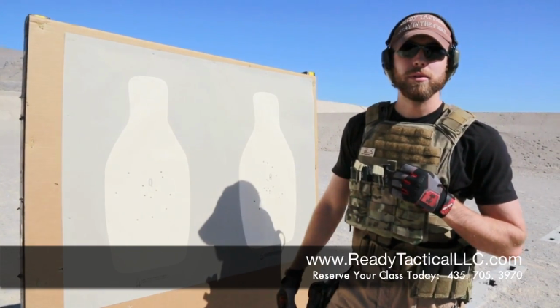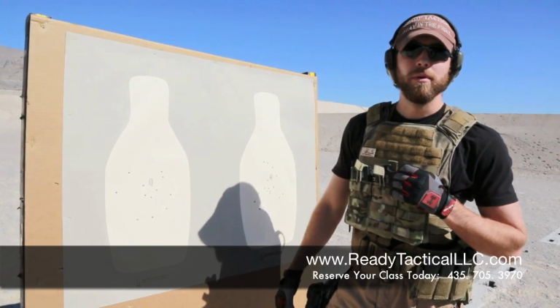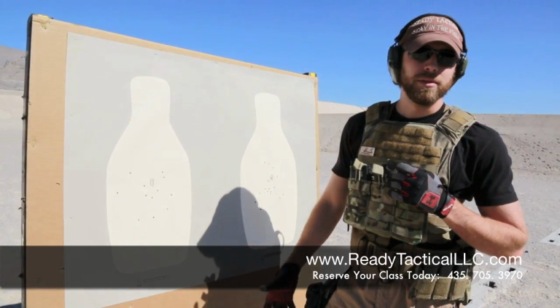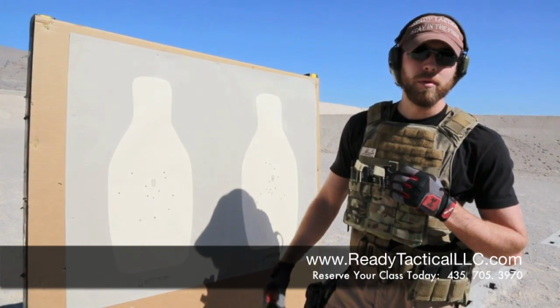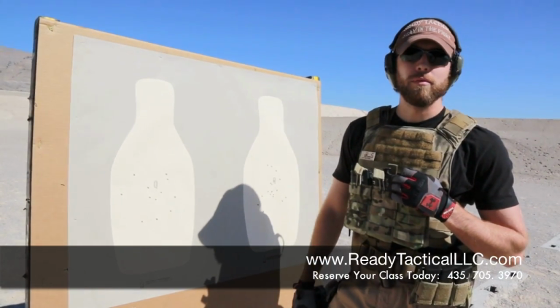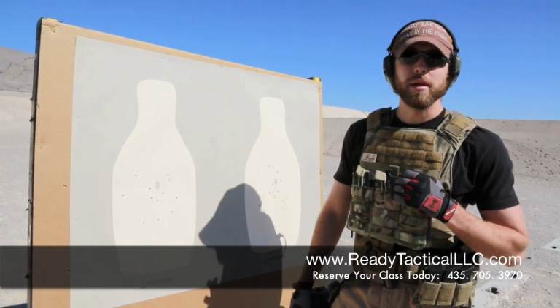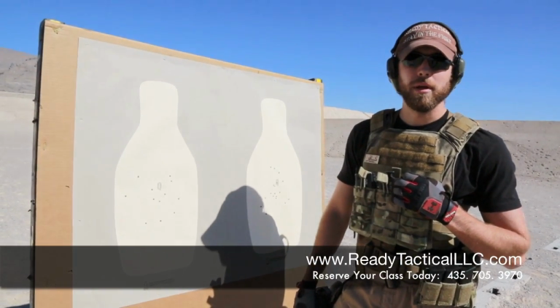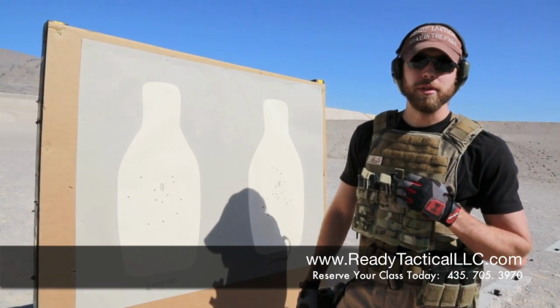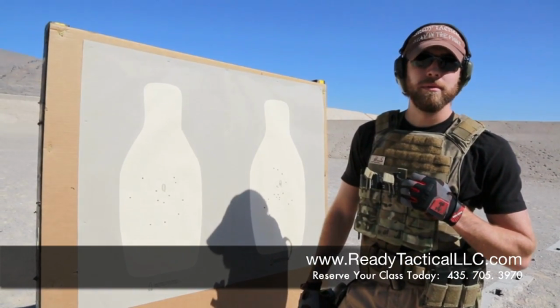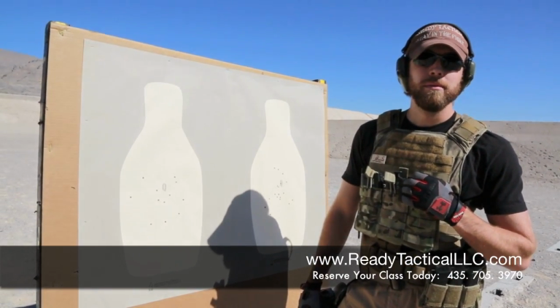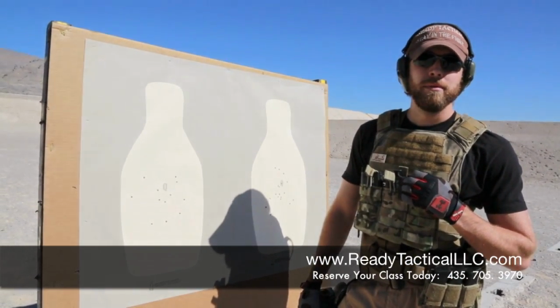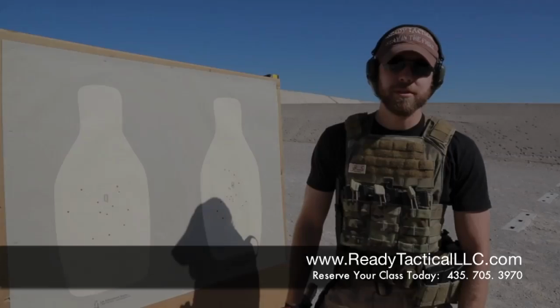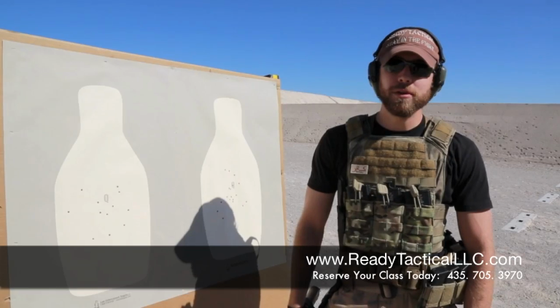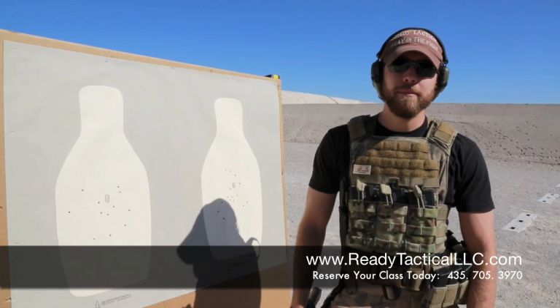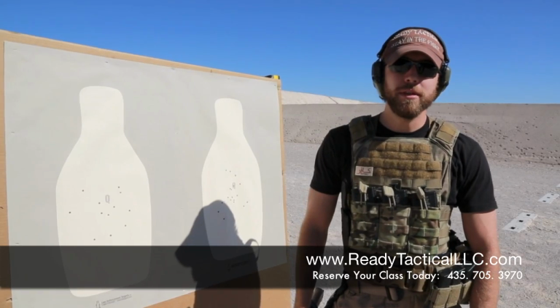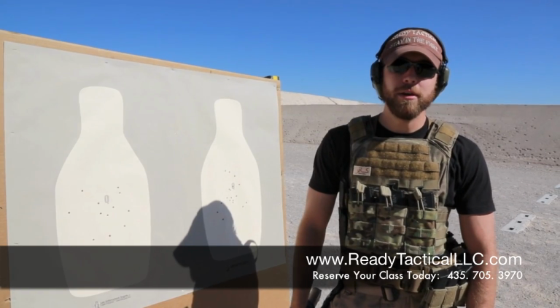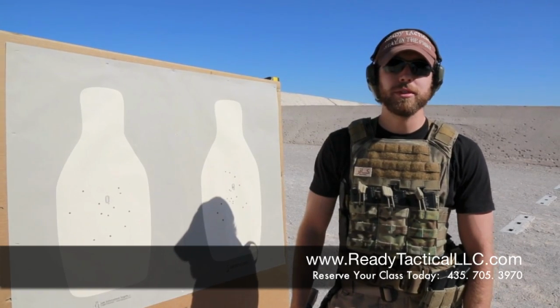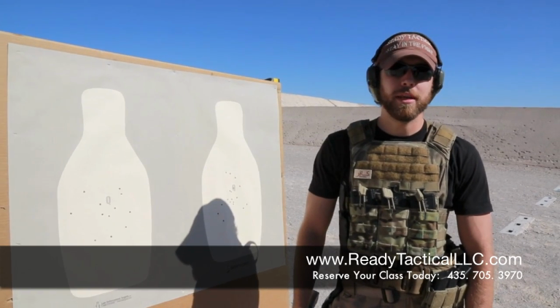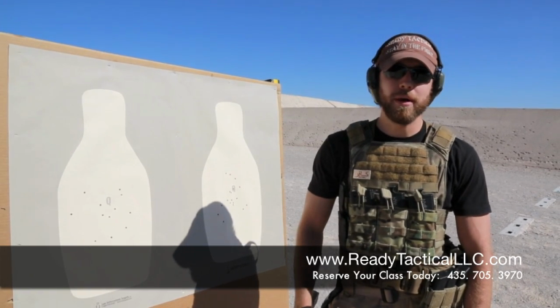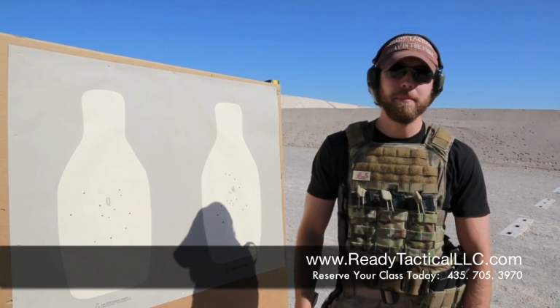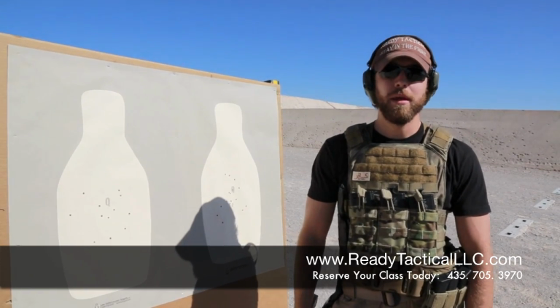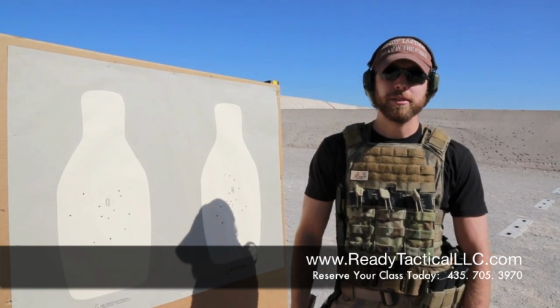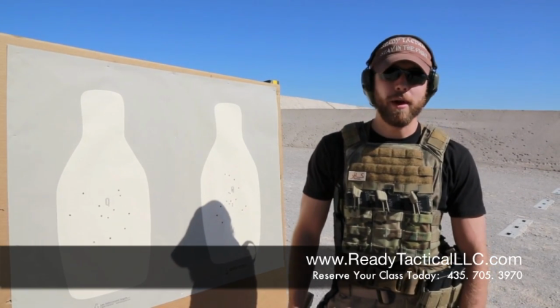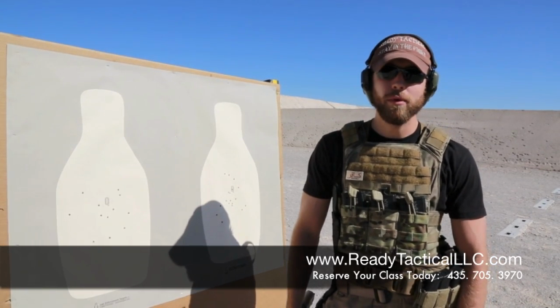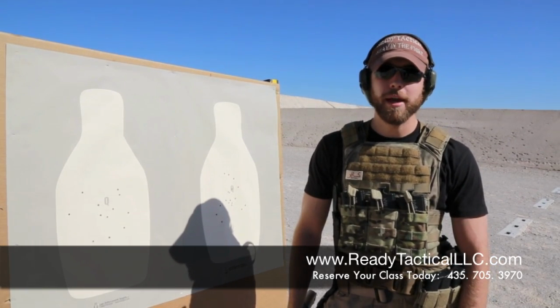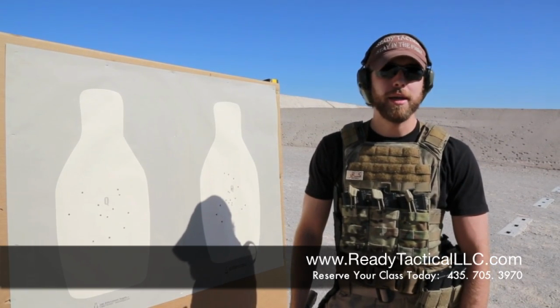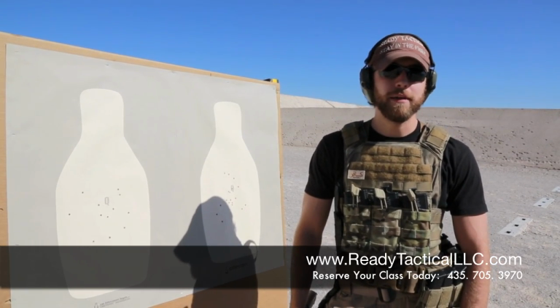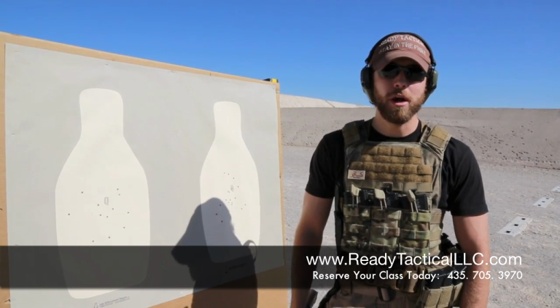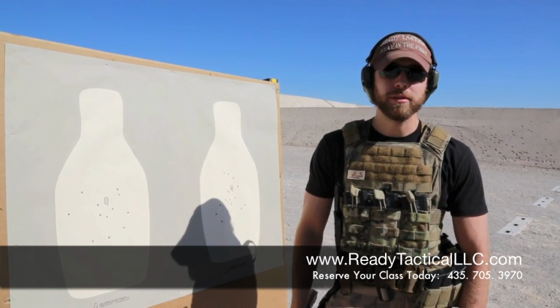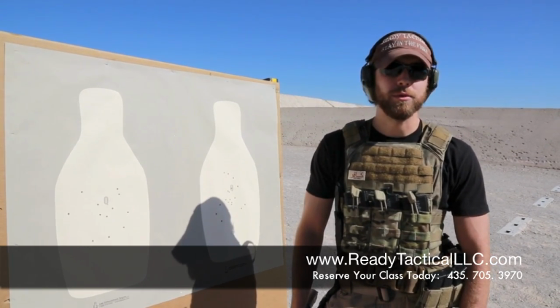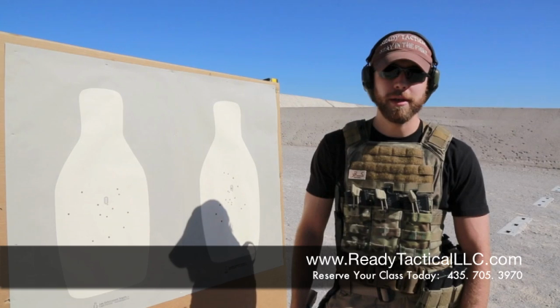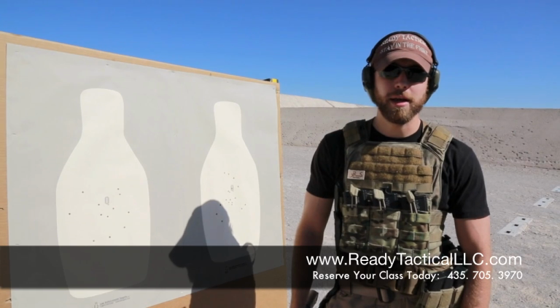So that's another tidbit from Ready Tactical LLC. If this is your first time viewing these videos, give us a thumbs up, subscribe to our channel, and leave us some comments. We'll see you in the next class.